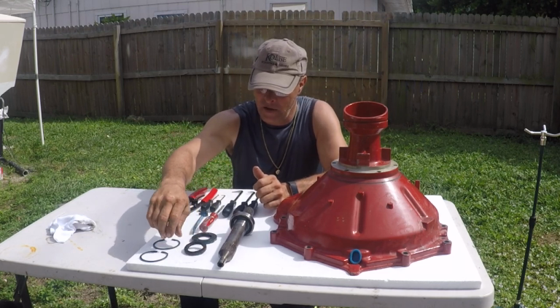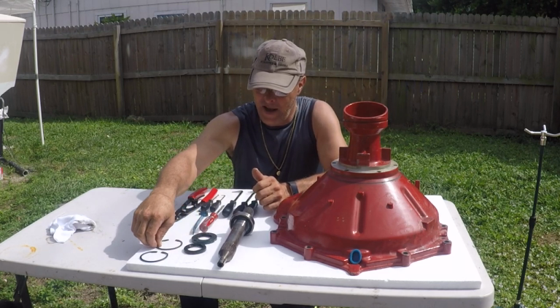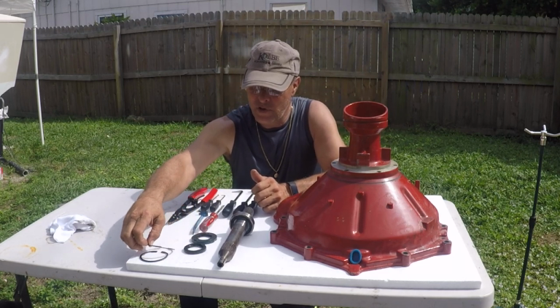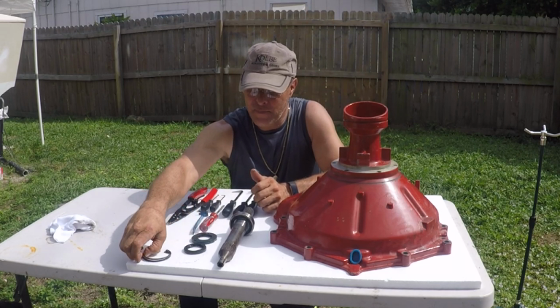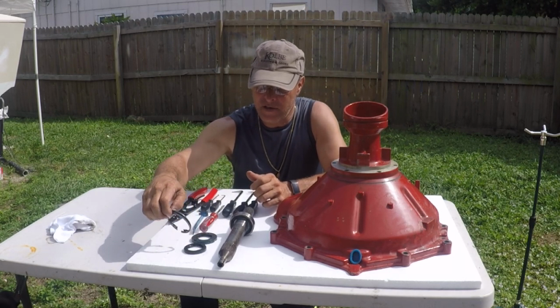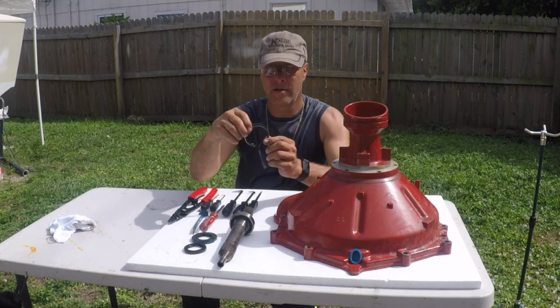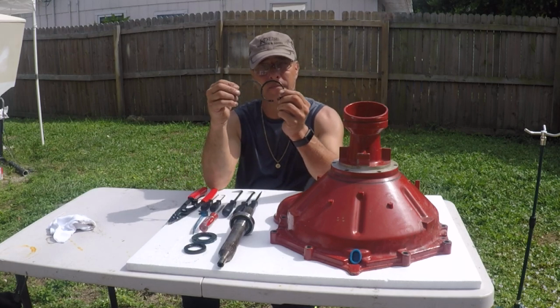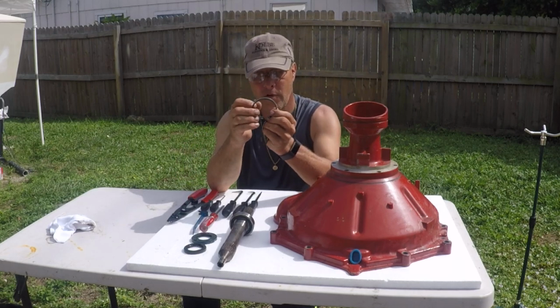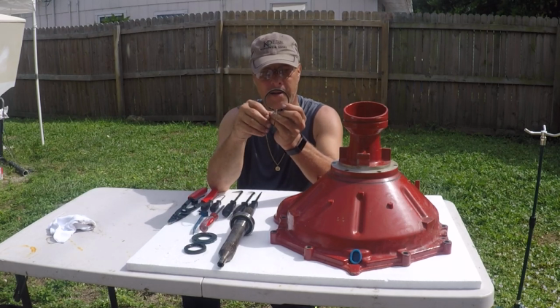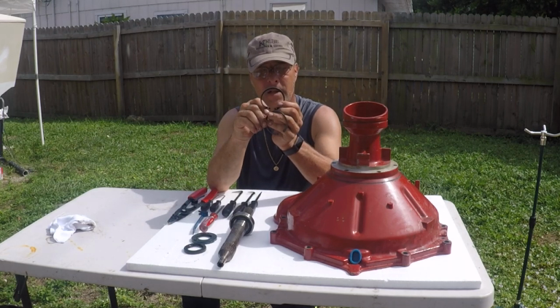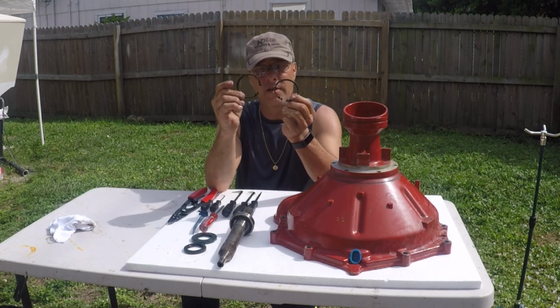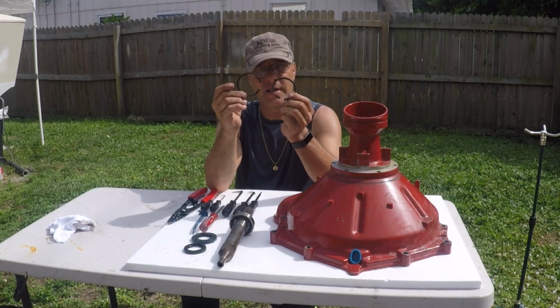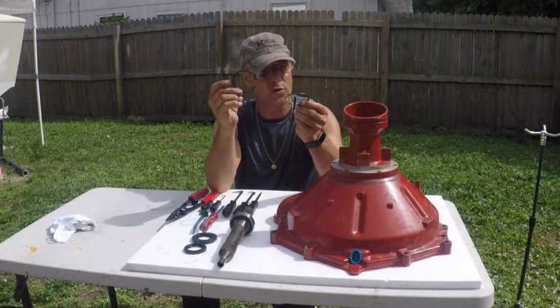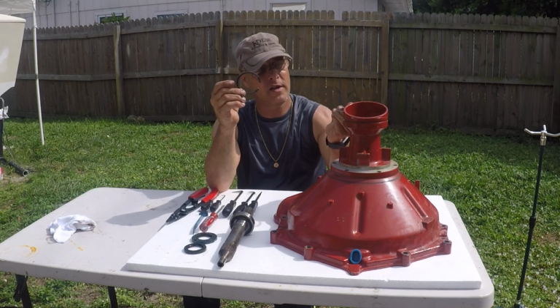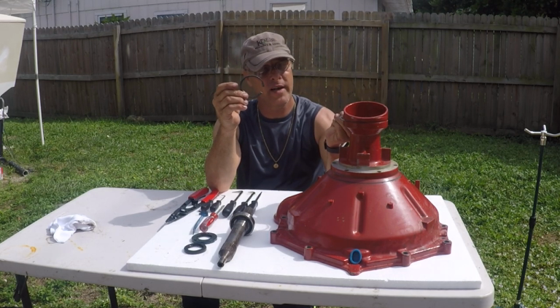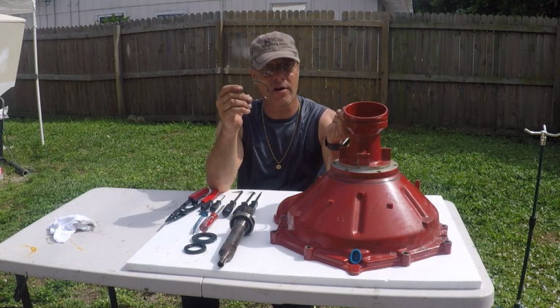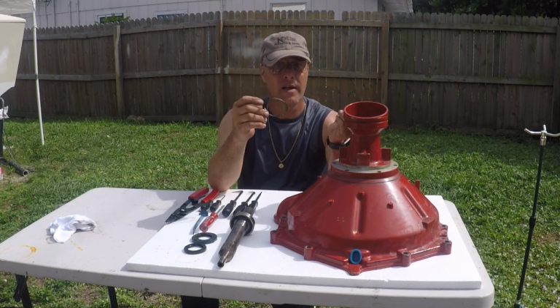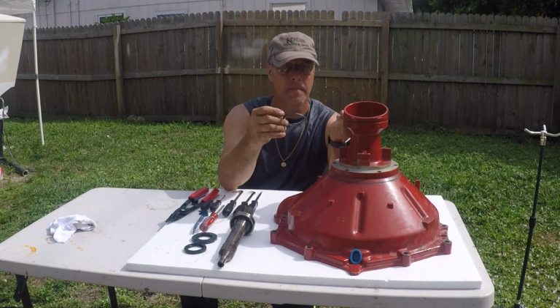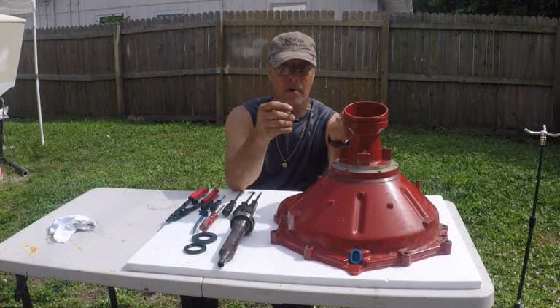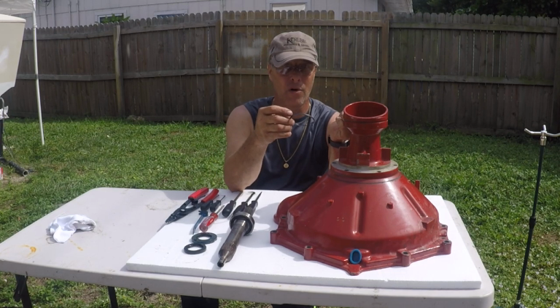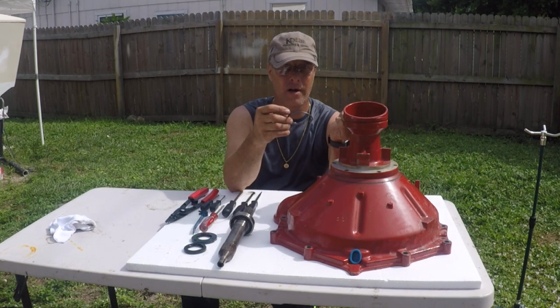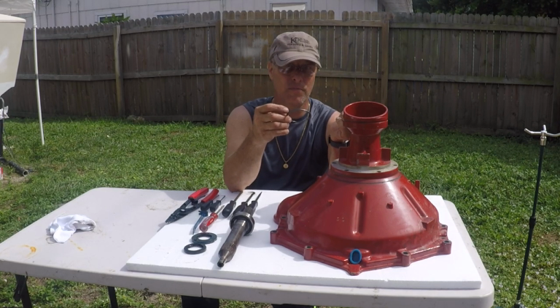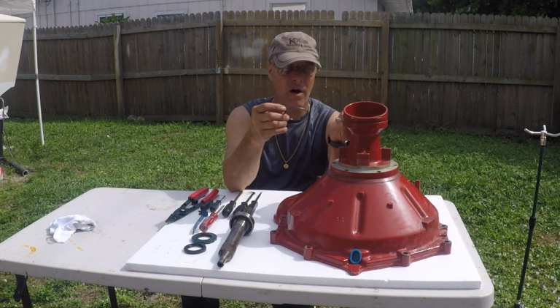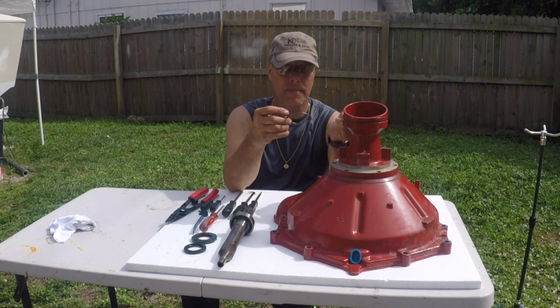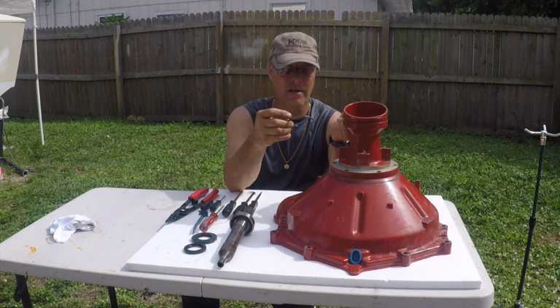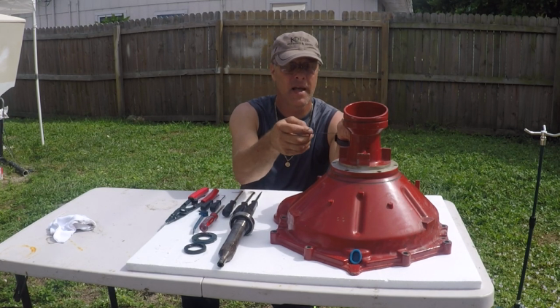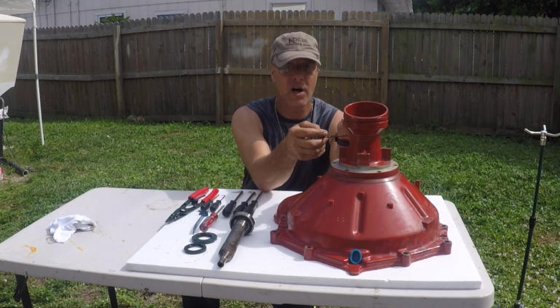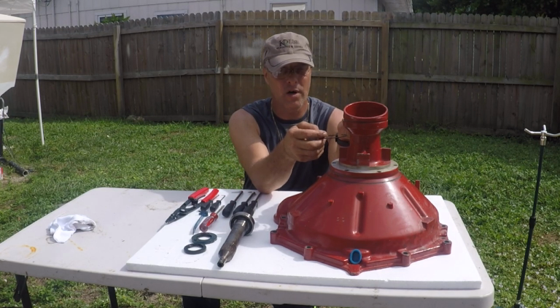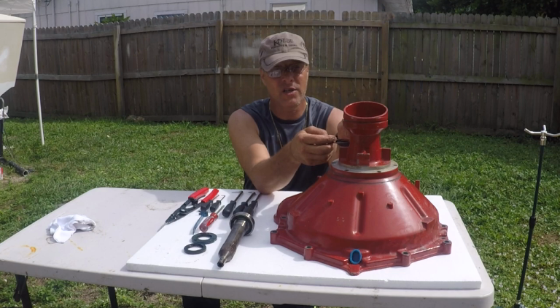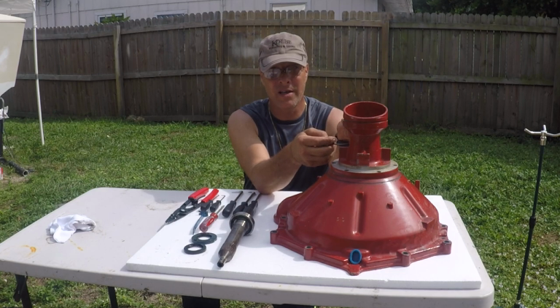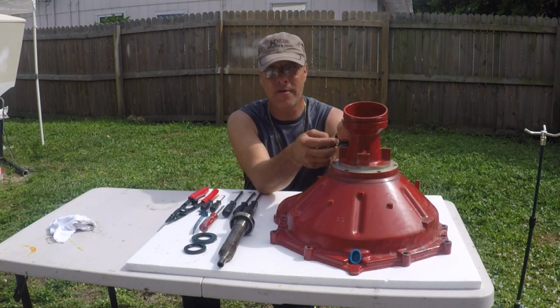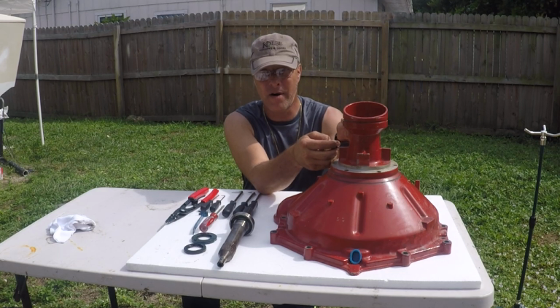You have two snap rings. One is right here, below the dot, and should be on top of the seal, and the other one is on top of the bearing.